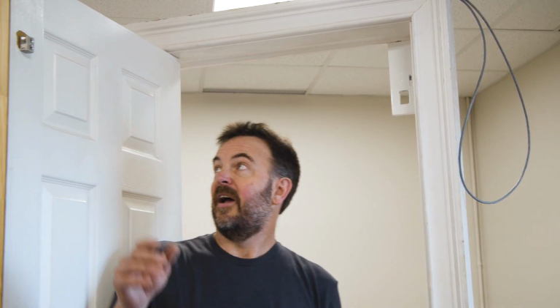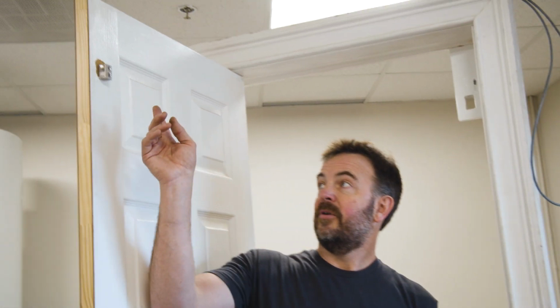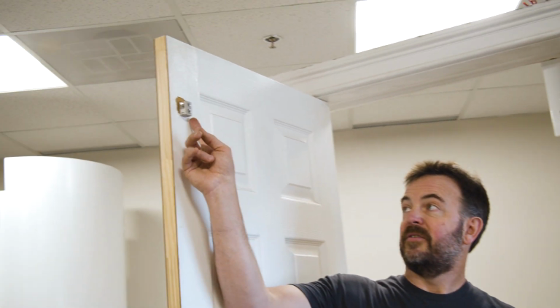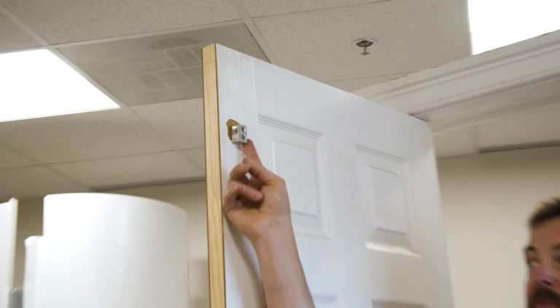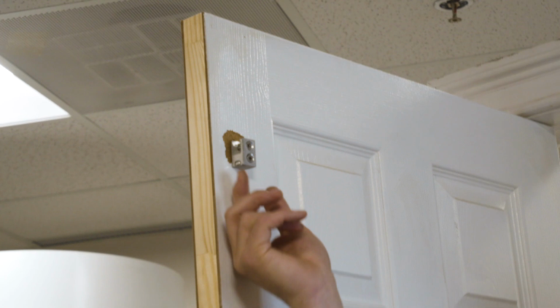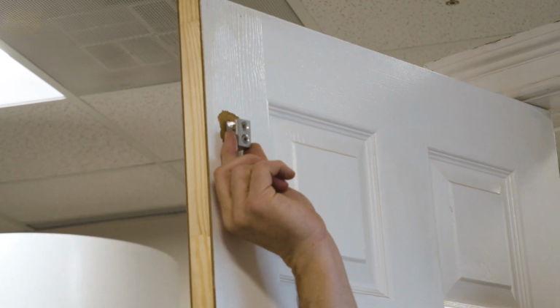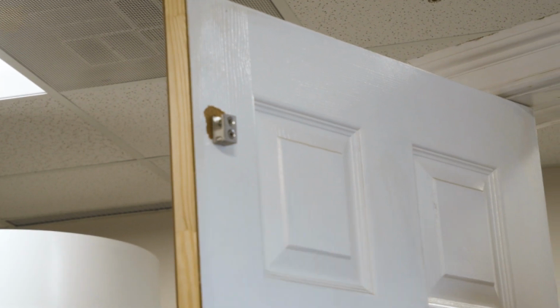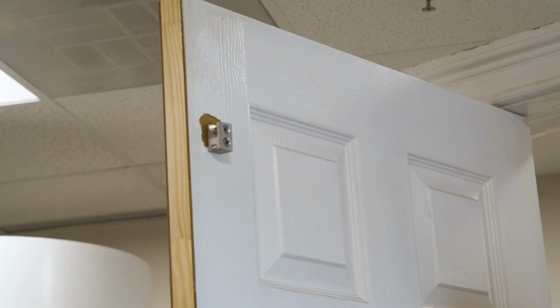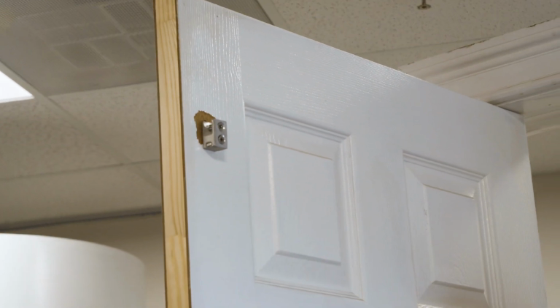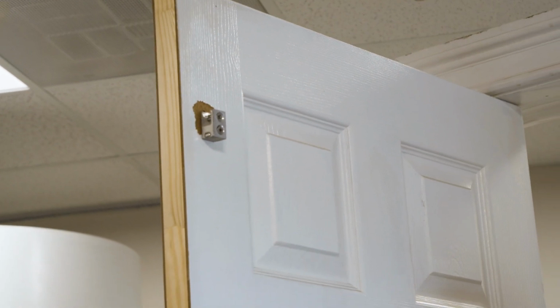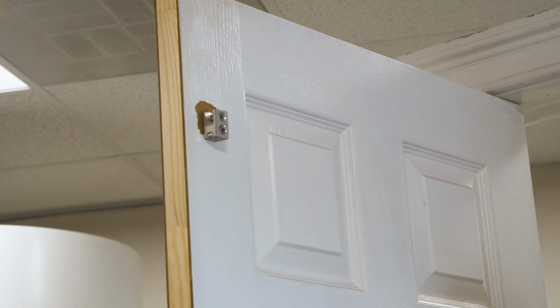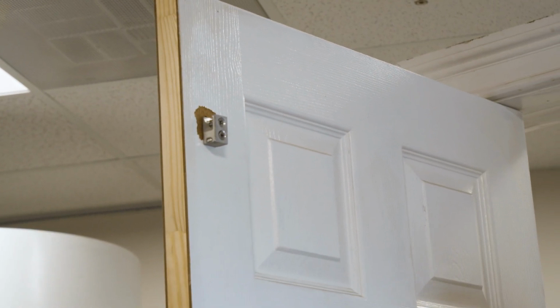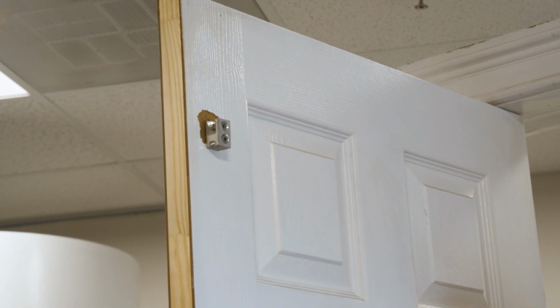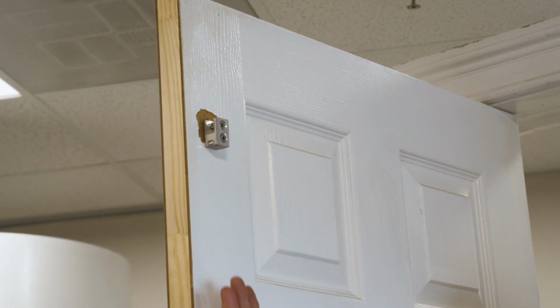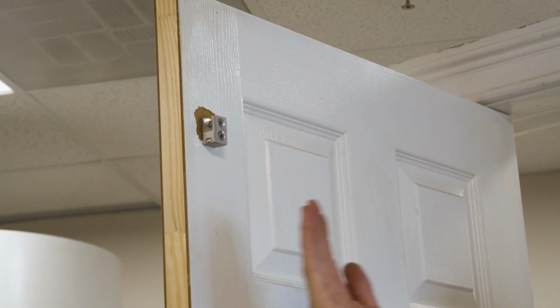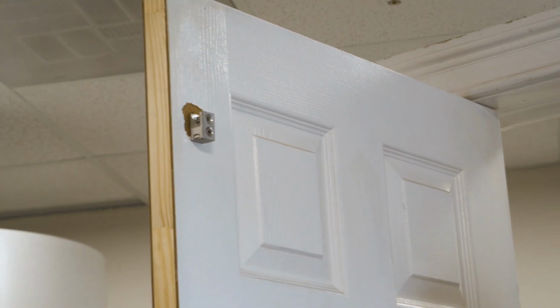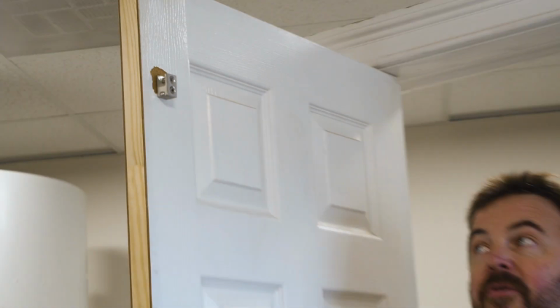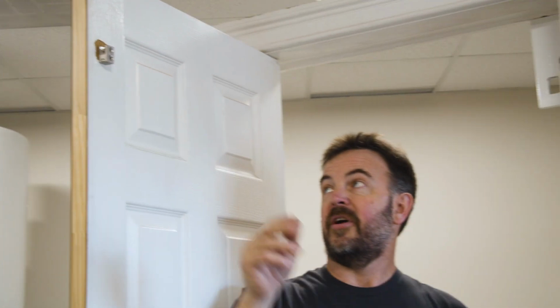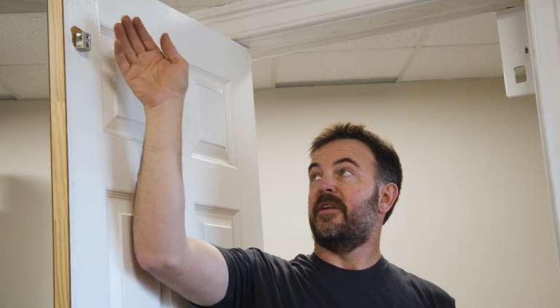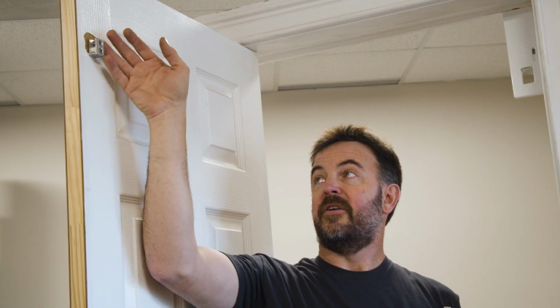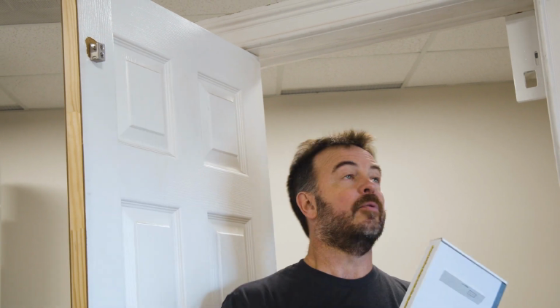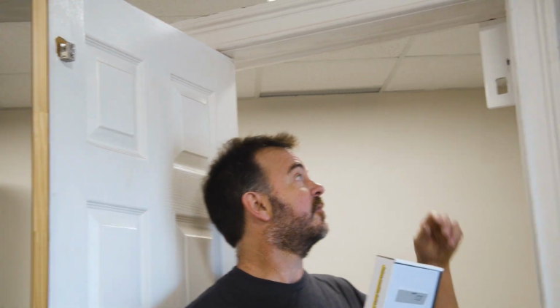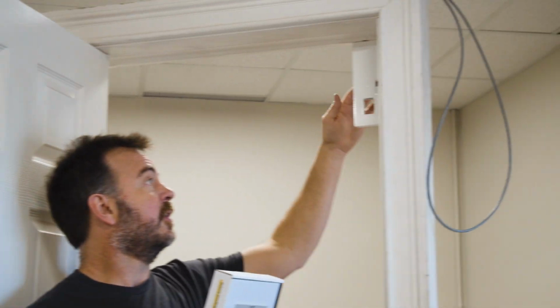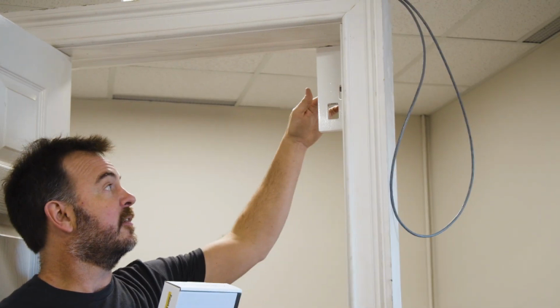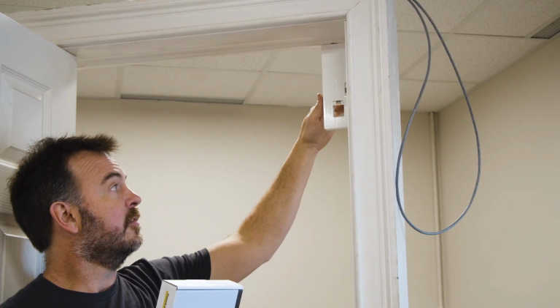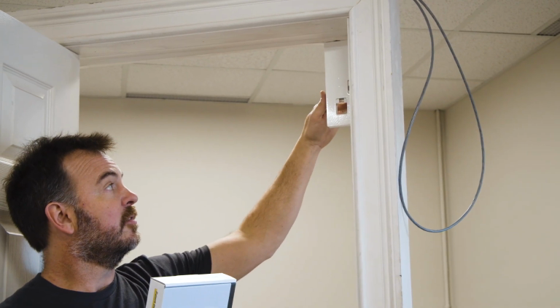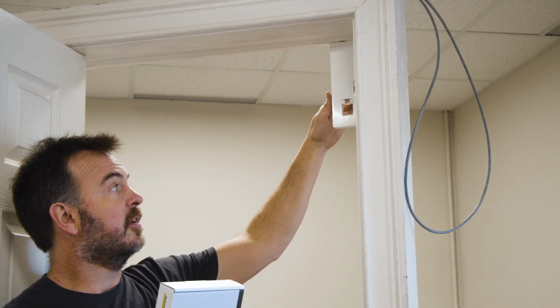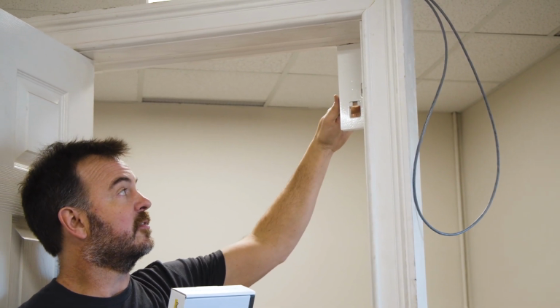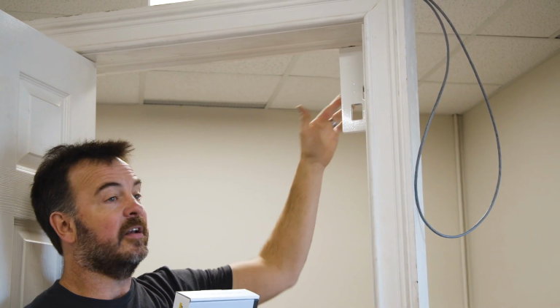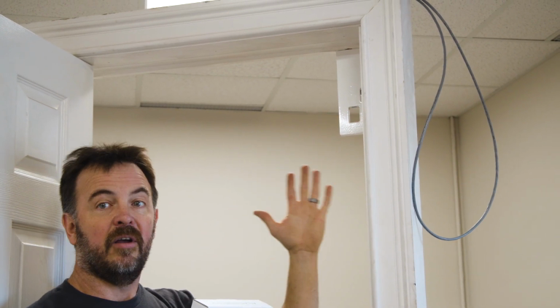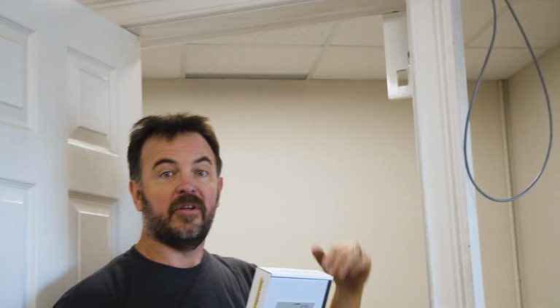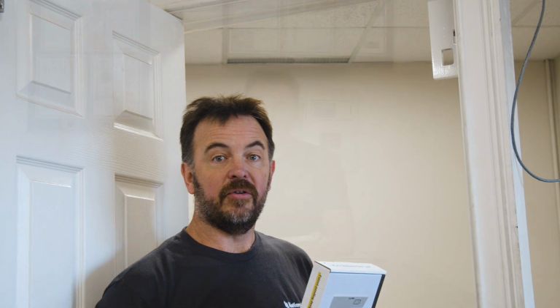On the door is the keeper. This is permanently attached to the door, and when the door is shut, the interlock will latch right onto there — just like that — securing the door.